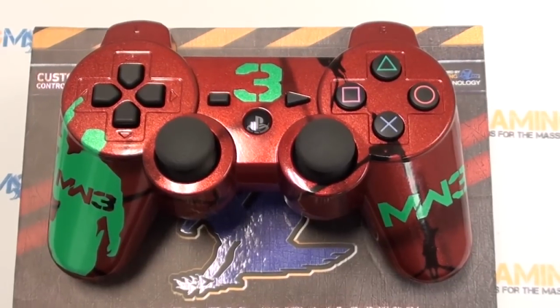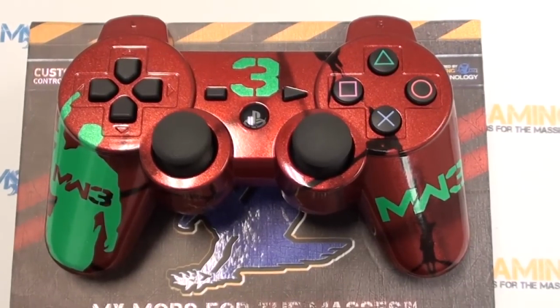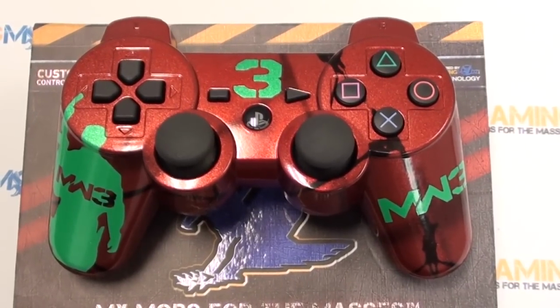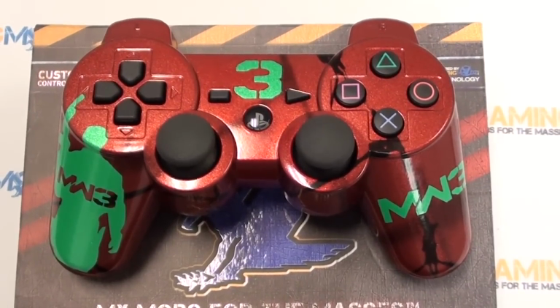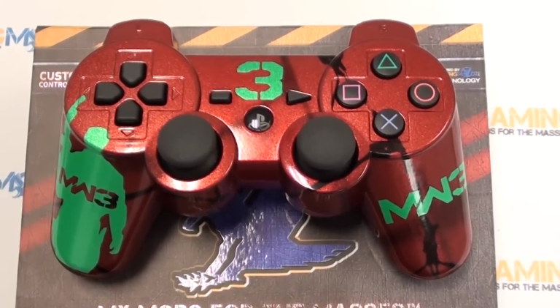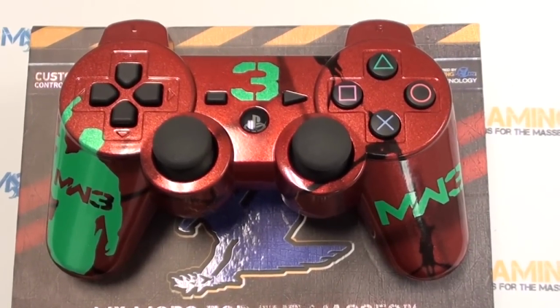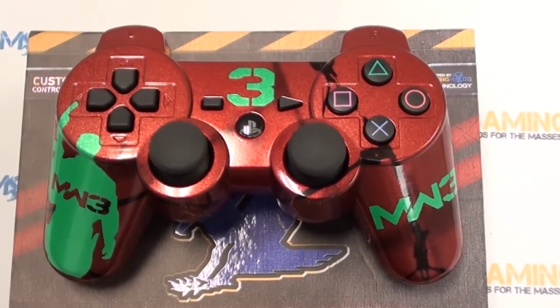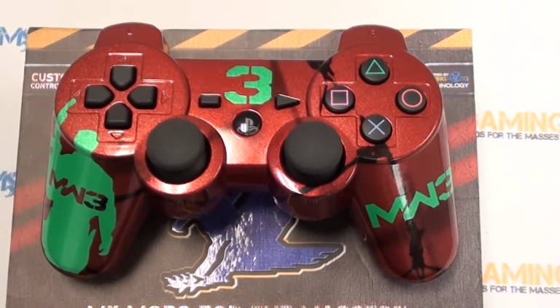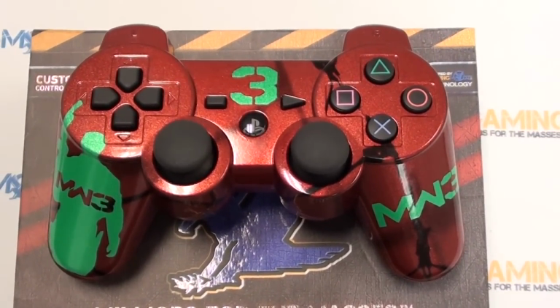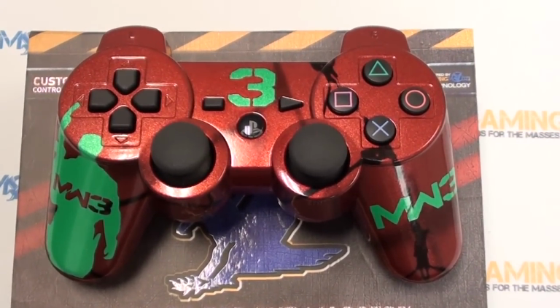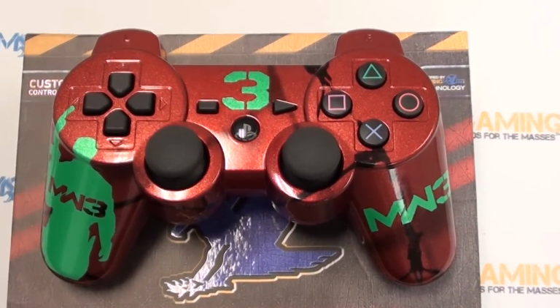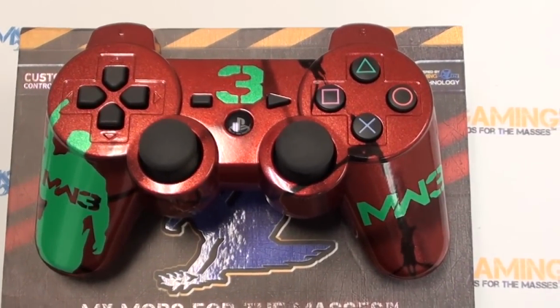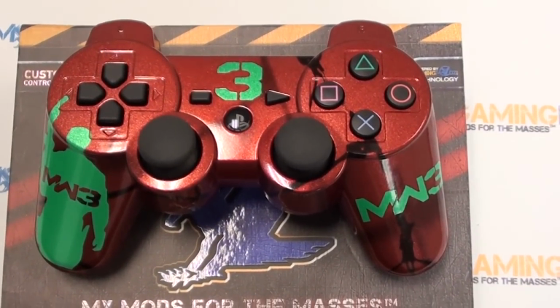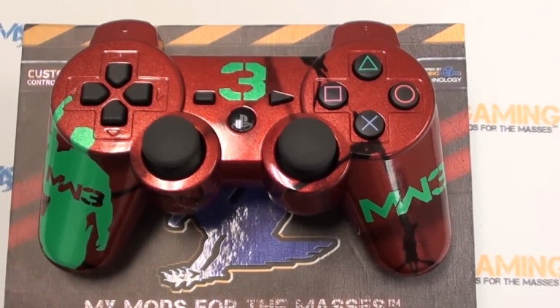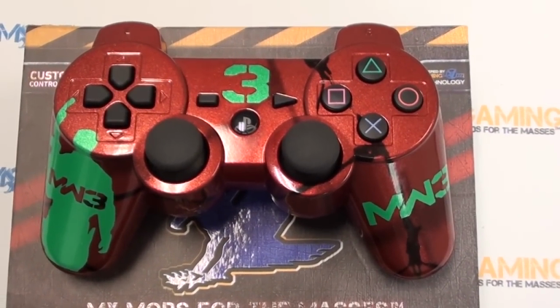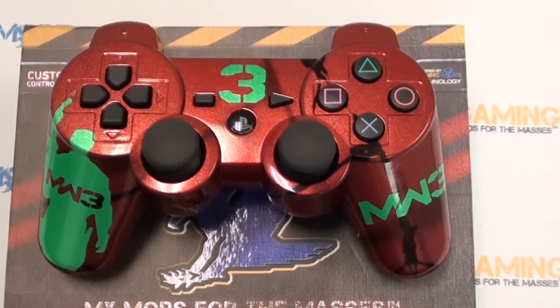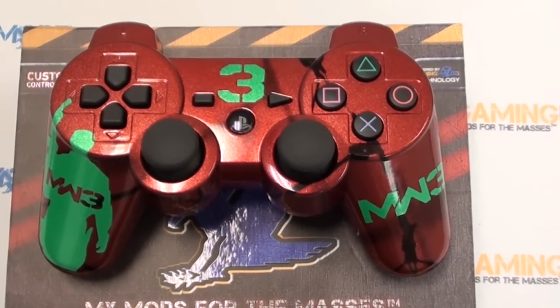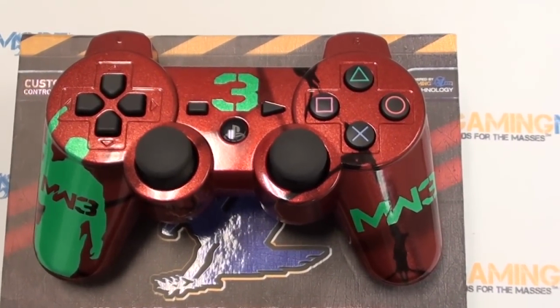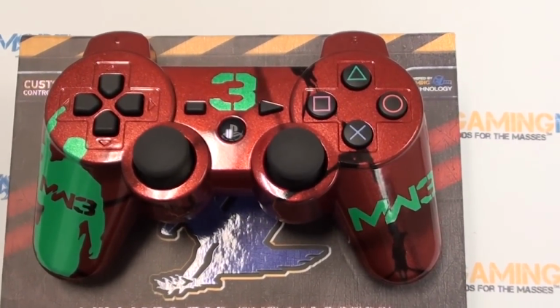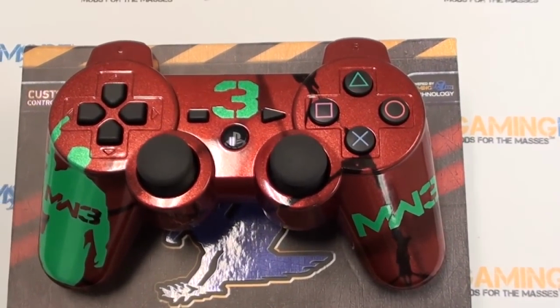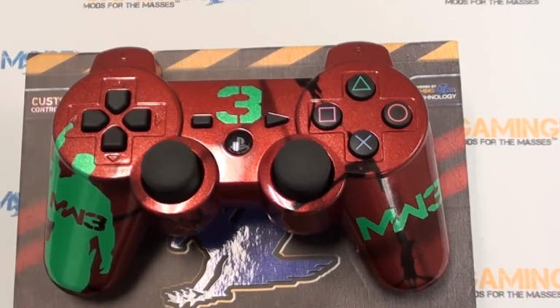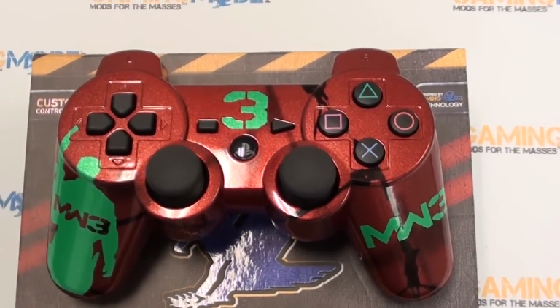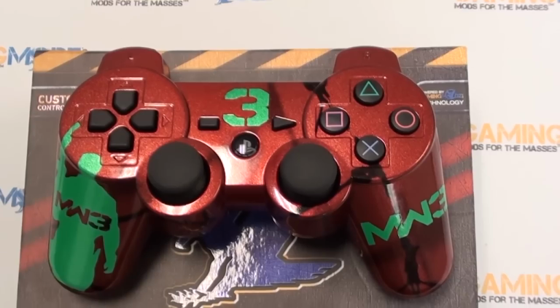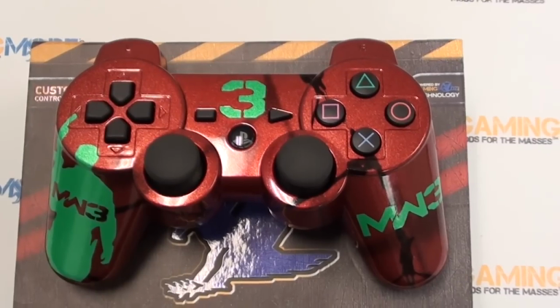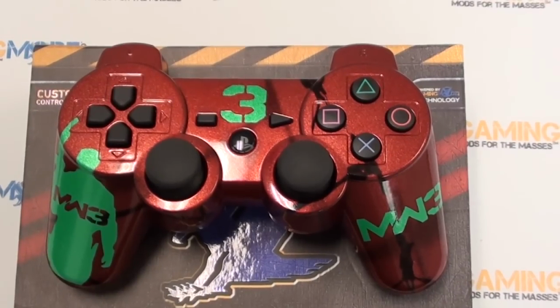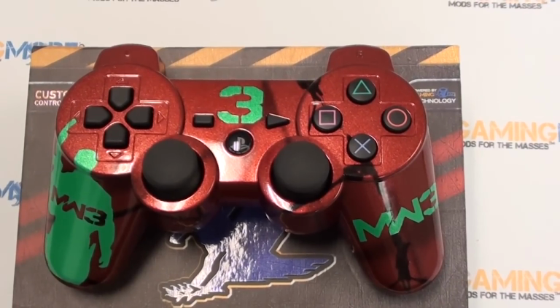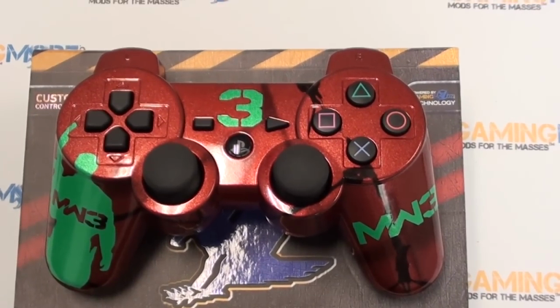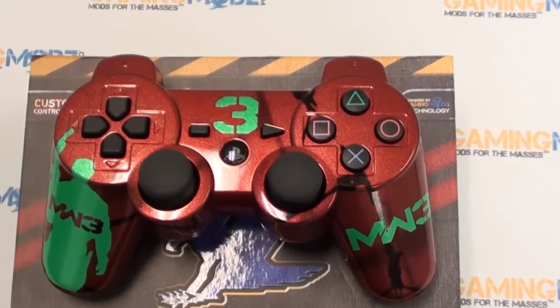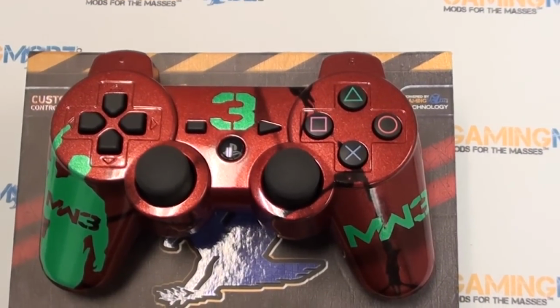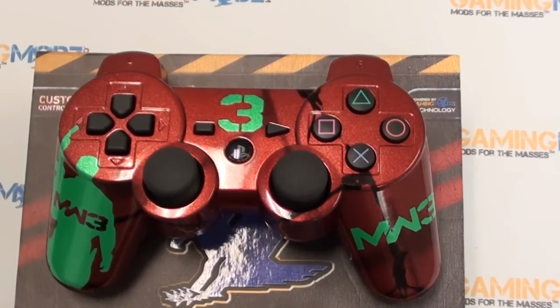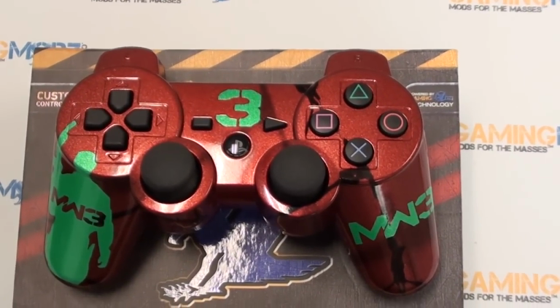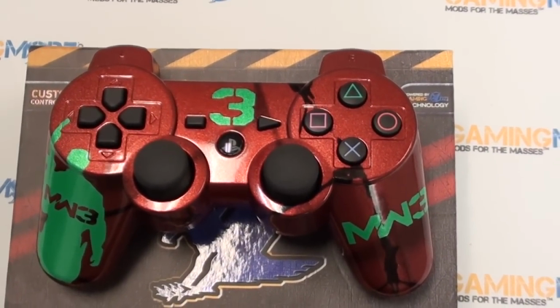Hello gamers, hello fans, welcome to Gaming Mods. I want to go ahead and demonstrate to you our new style with the Candy Code Modern Warfare 3 PS3 controller.